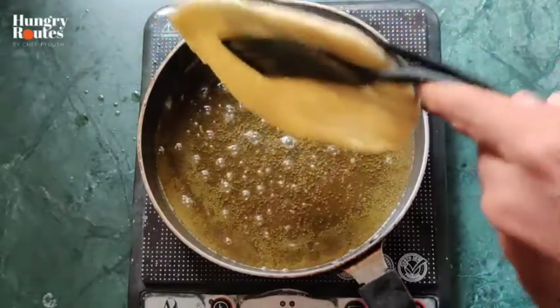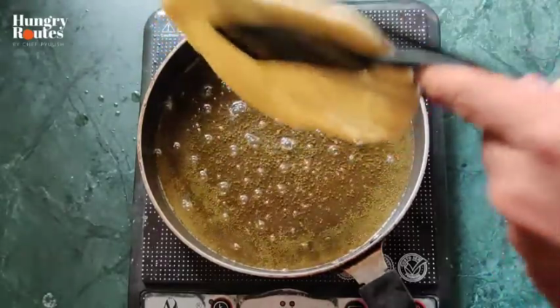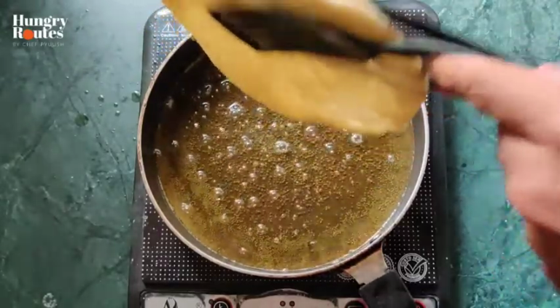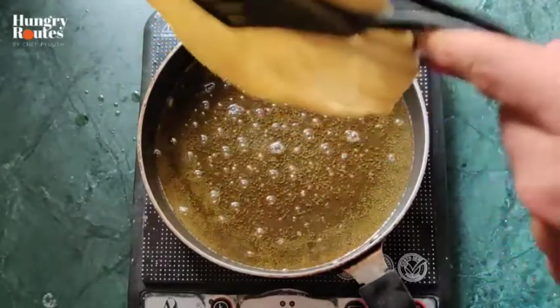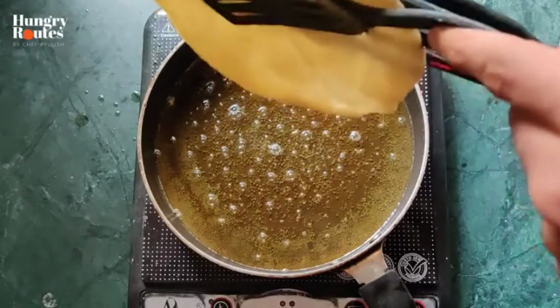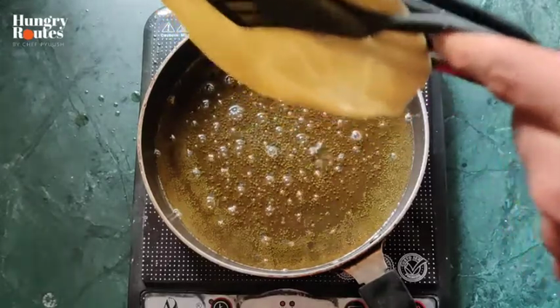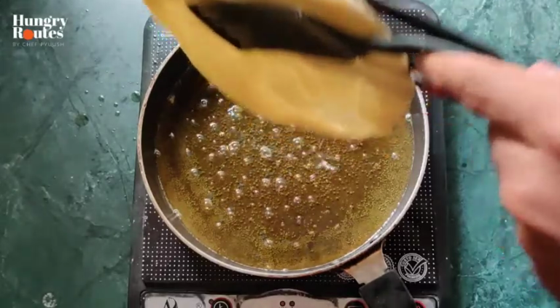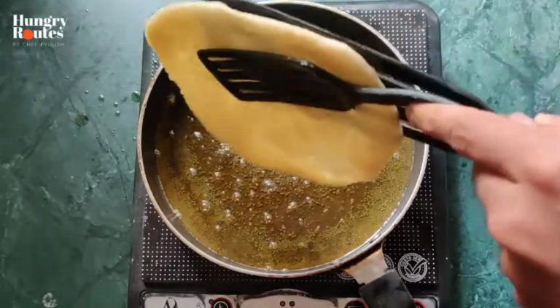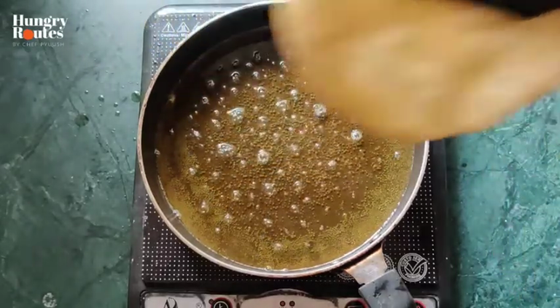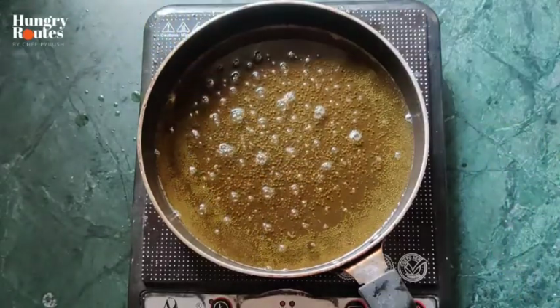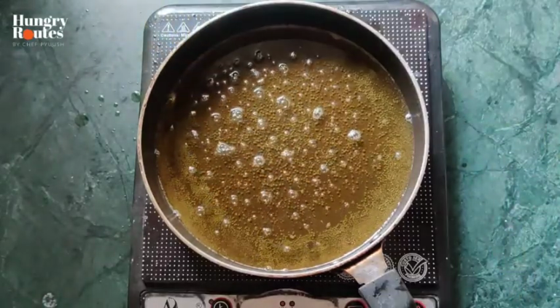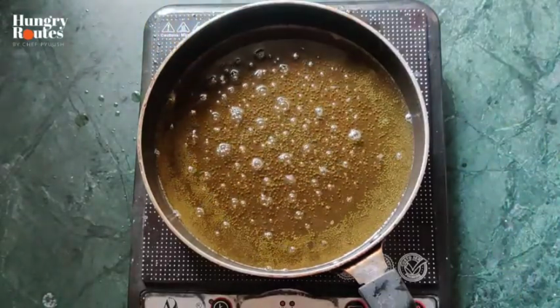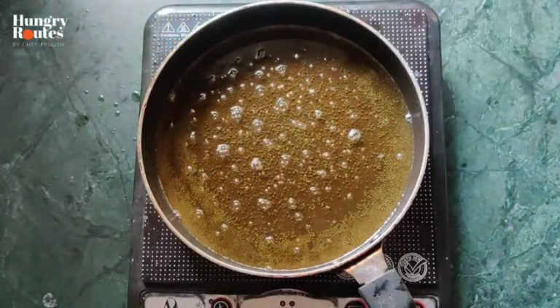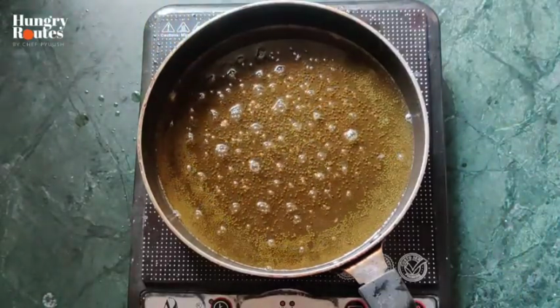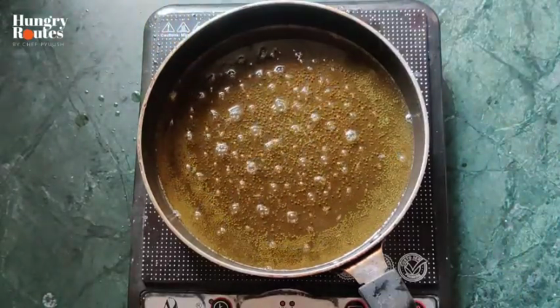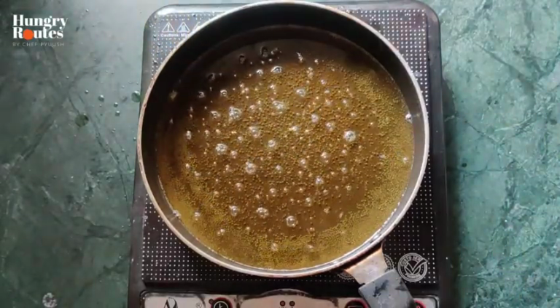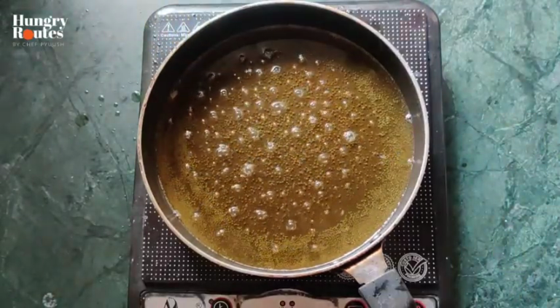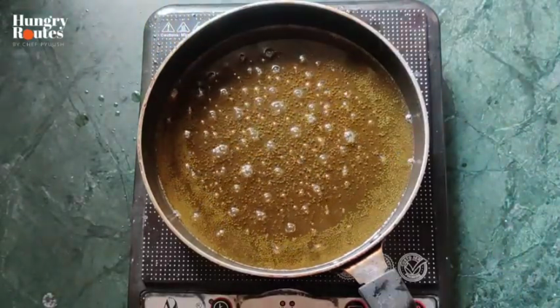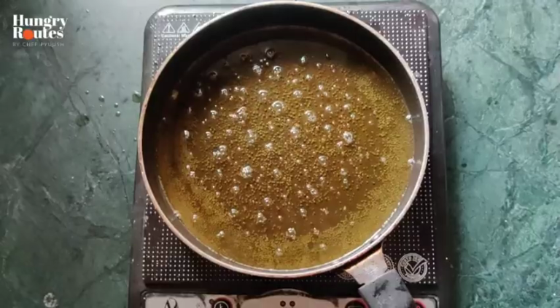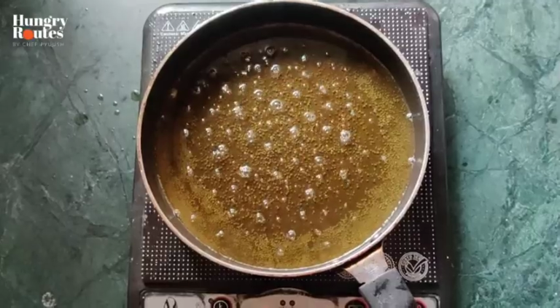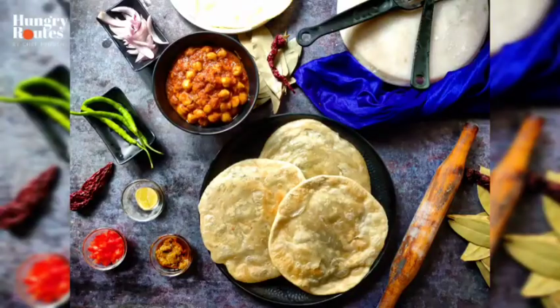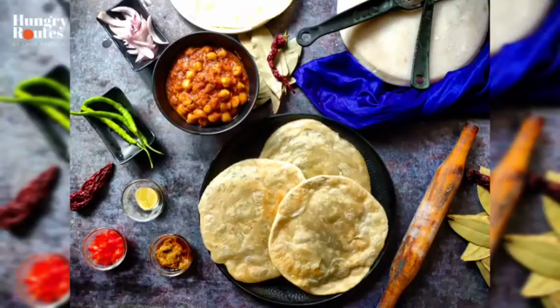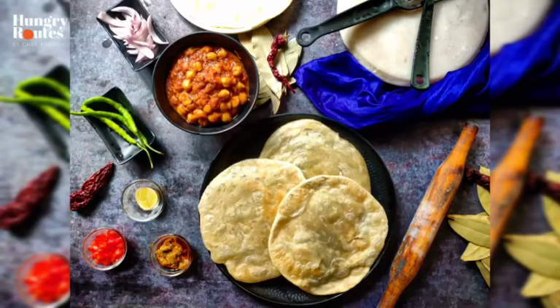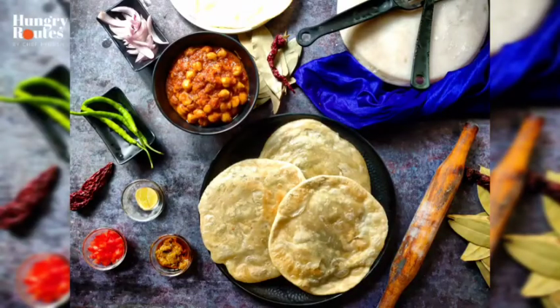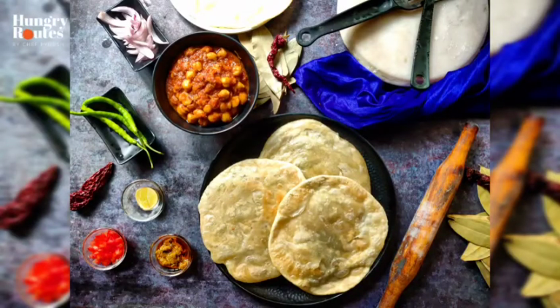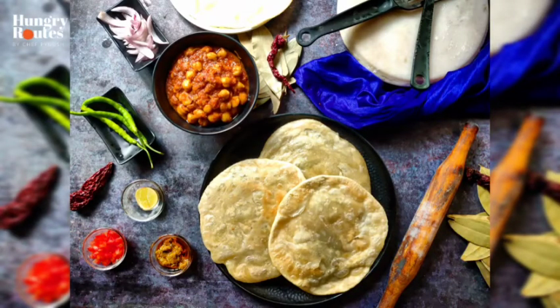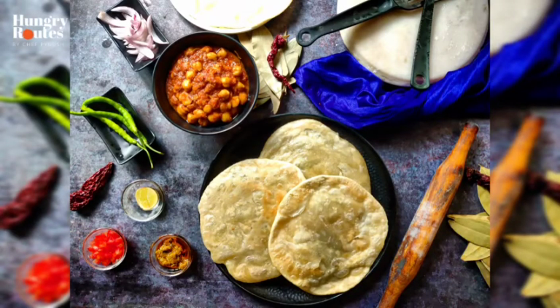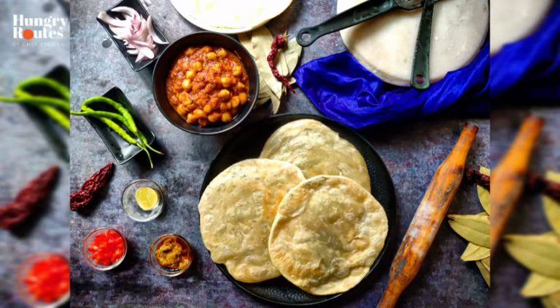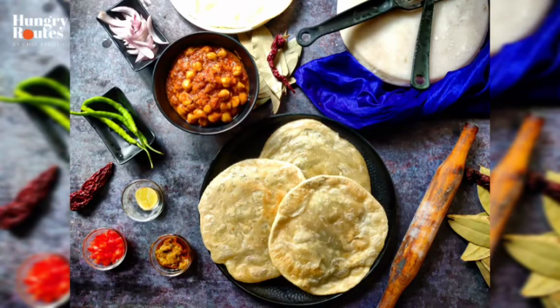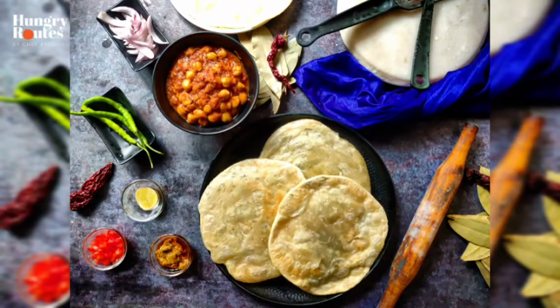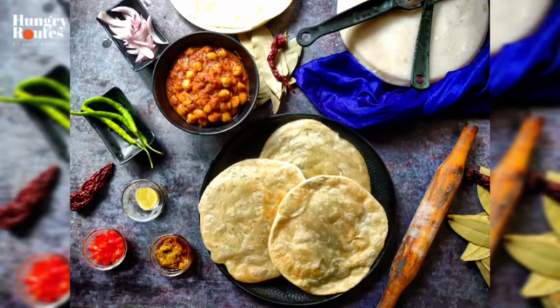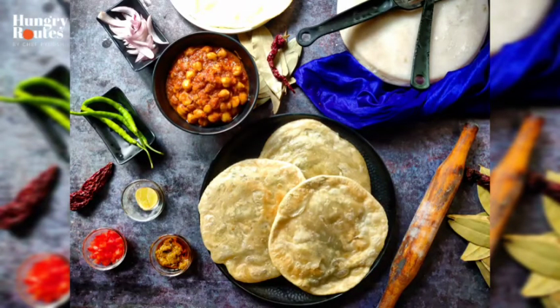Now we are ready to make the egg topping. We will serve this in North India style, served with egg. I have also prepared it, and the egg recipe will definitely be added to go with it.